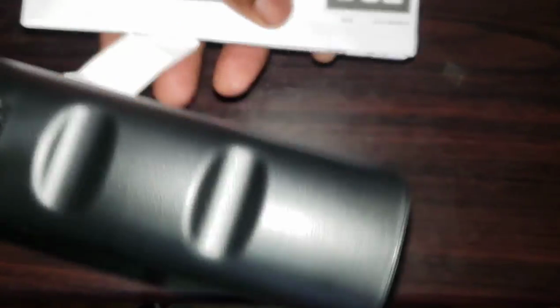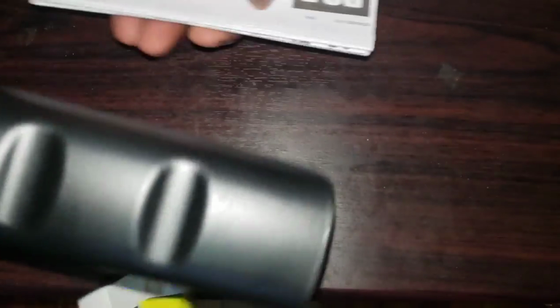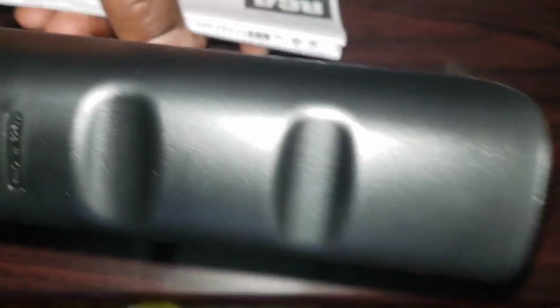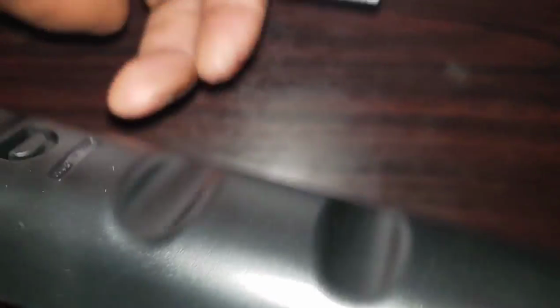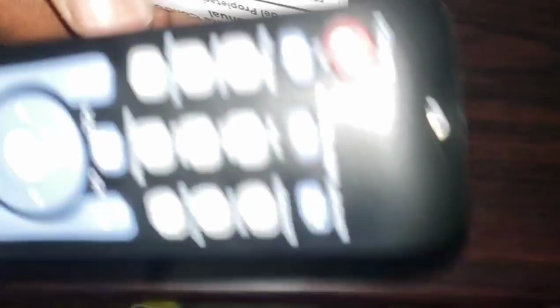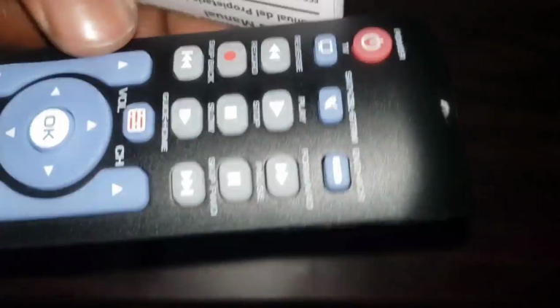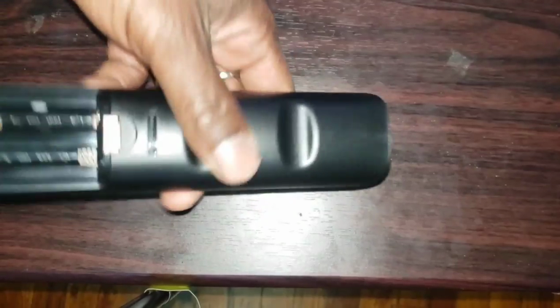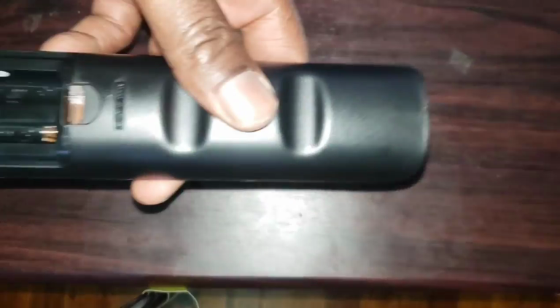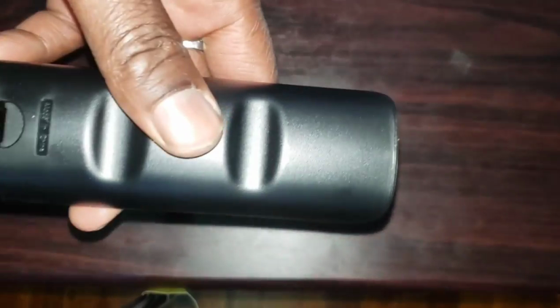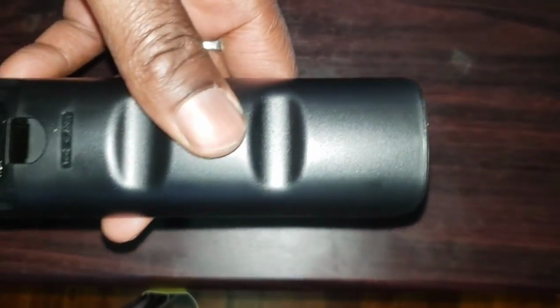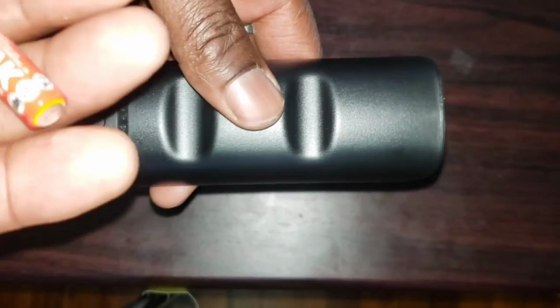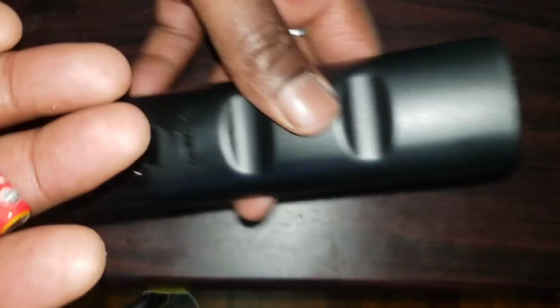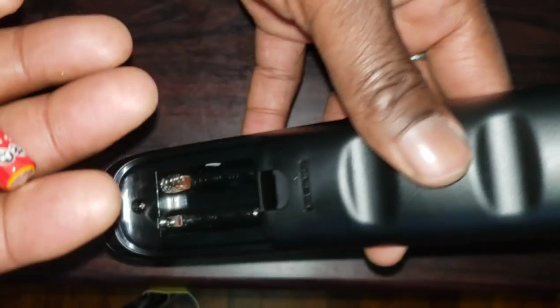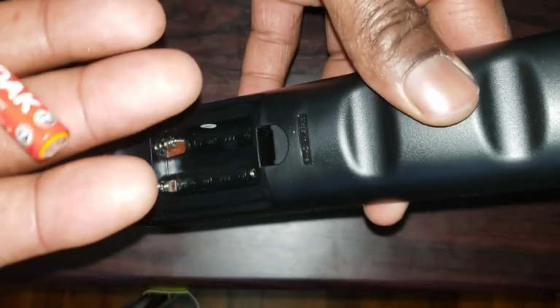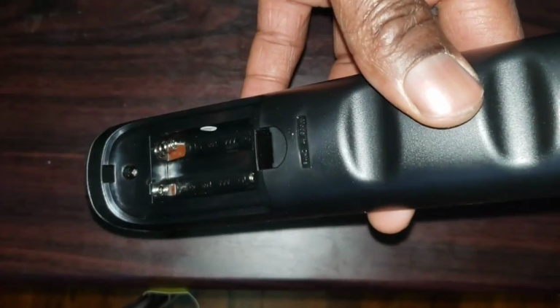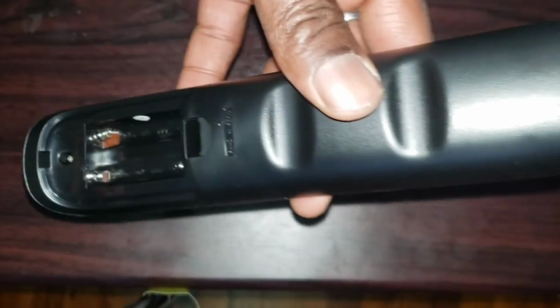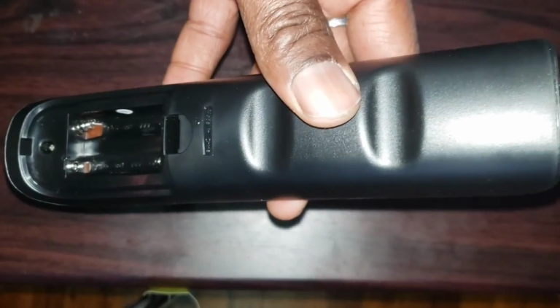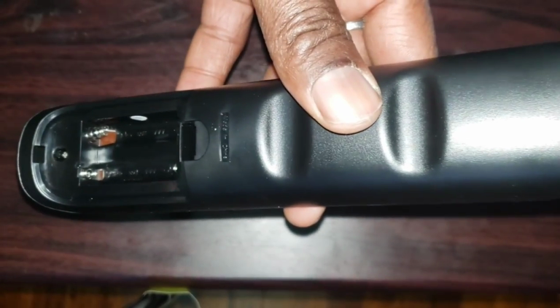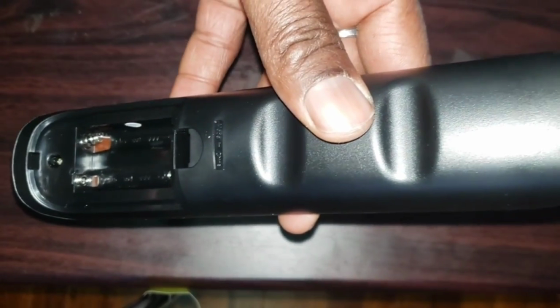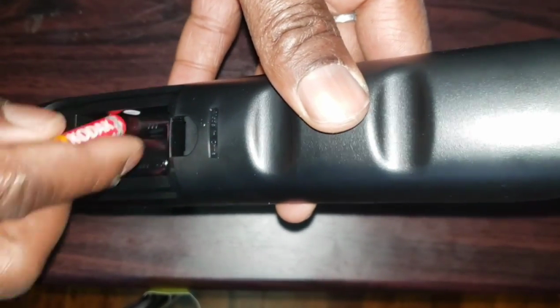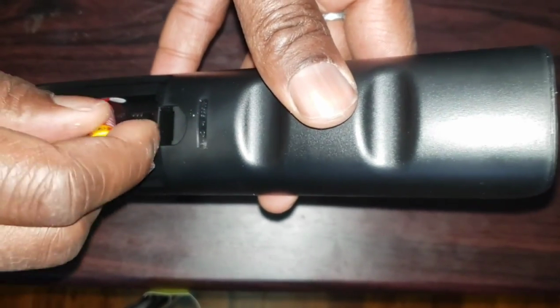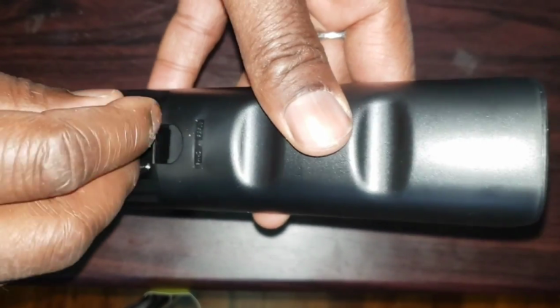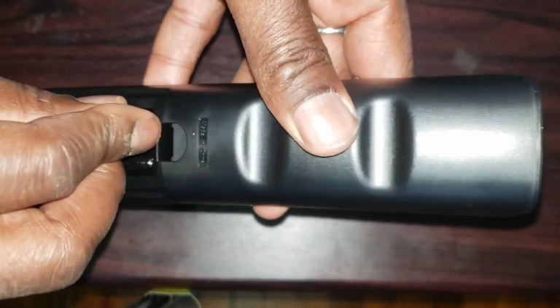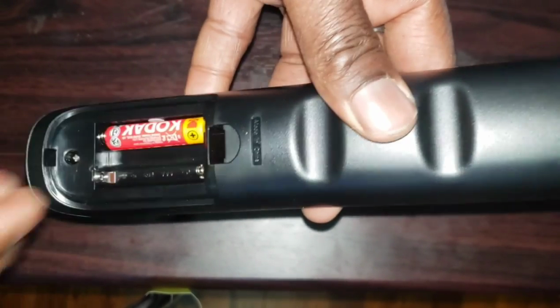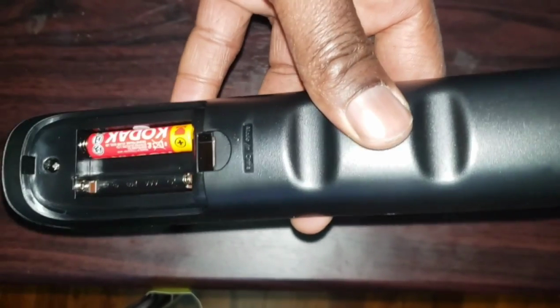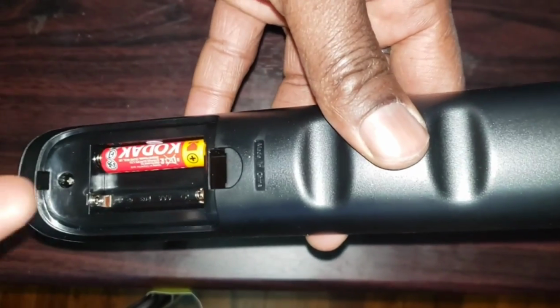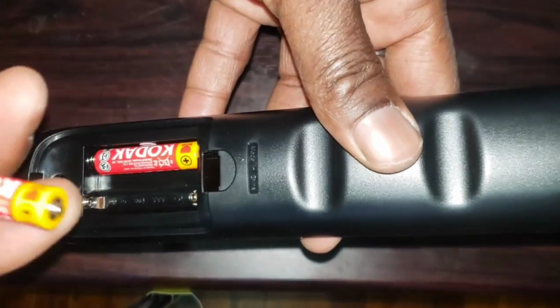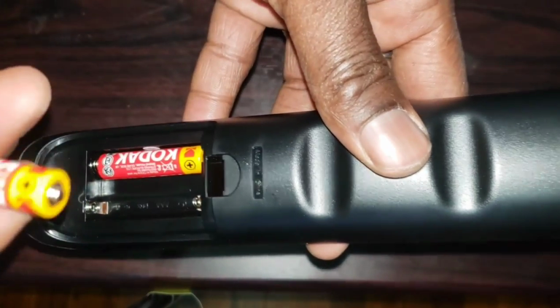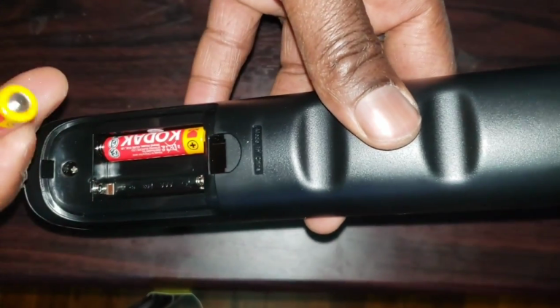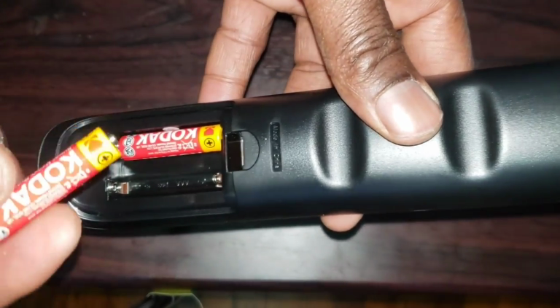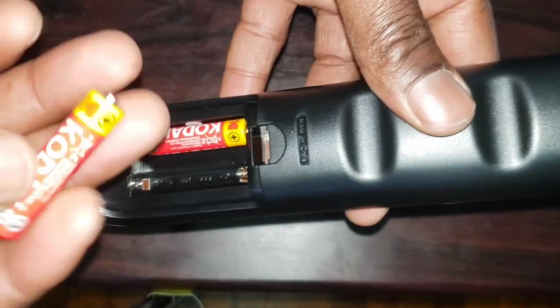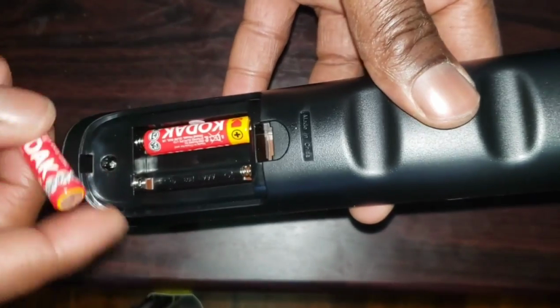Note: you will need to buy batteries for your remote control because most of them do not come with batteries, so make sure to know what type of batteries you need before buying them.